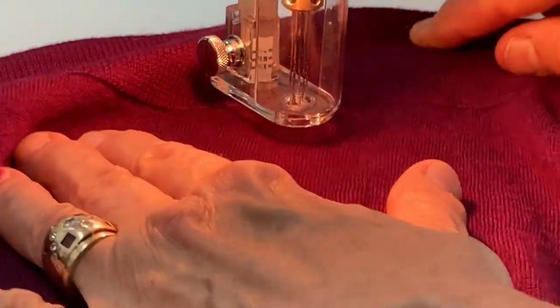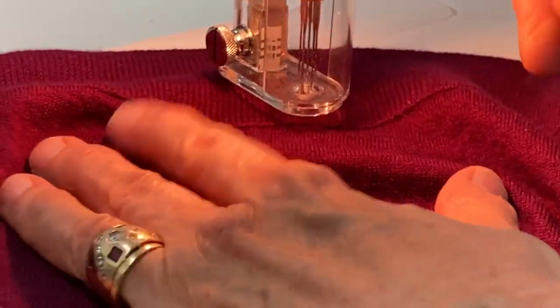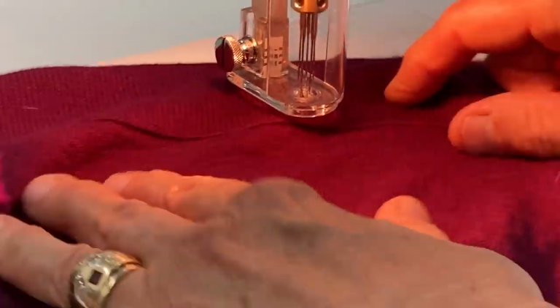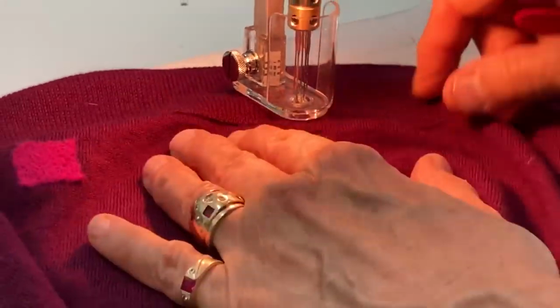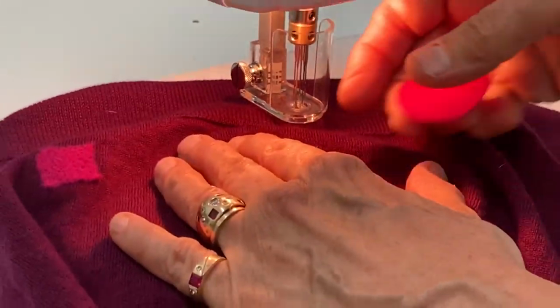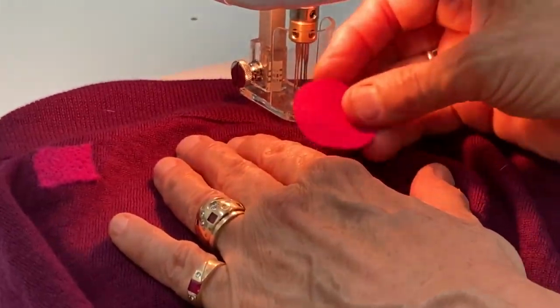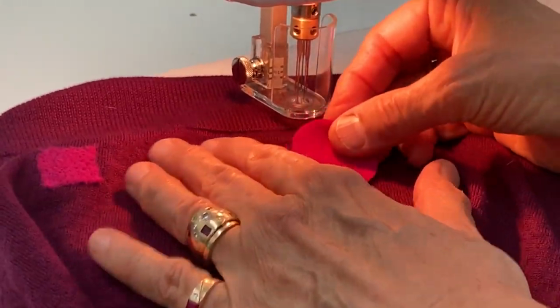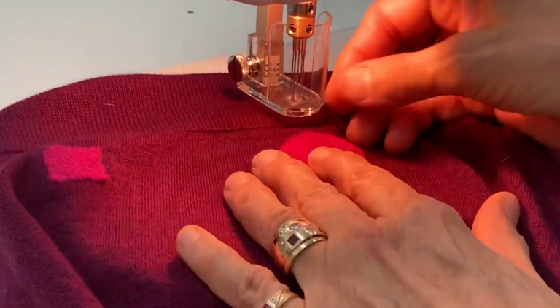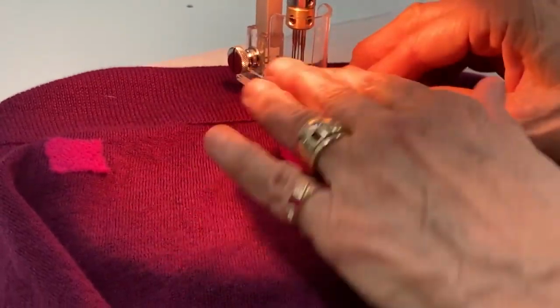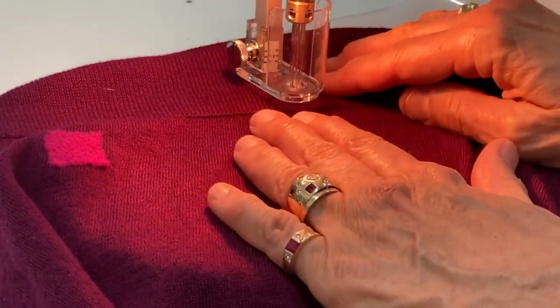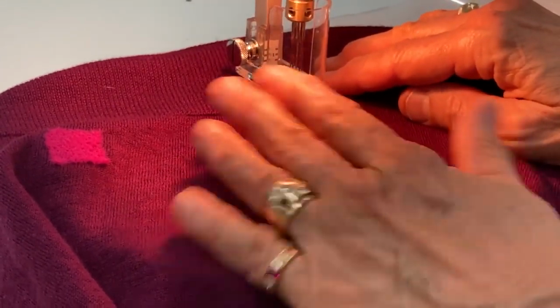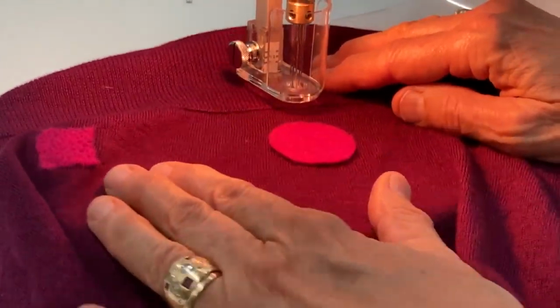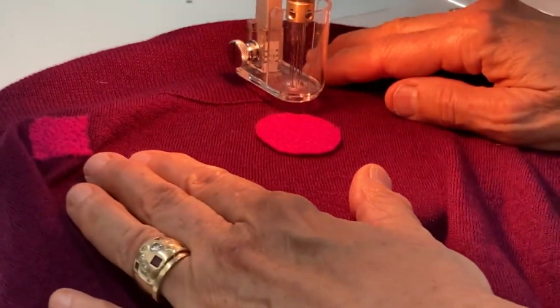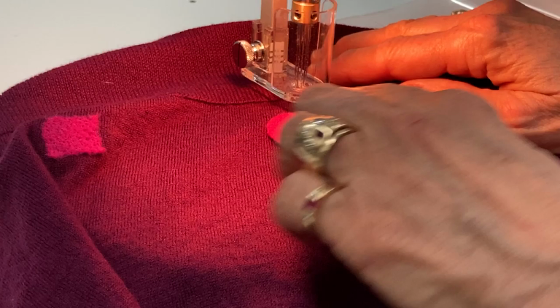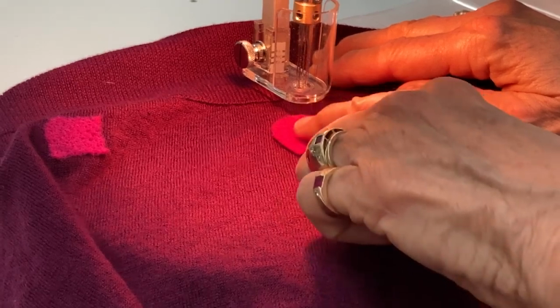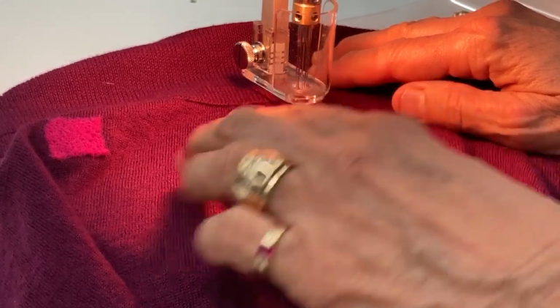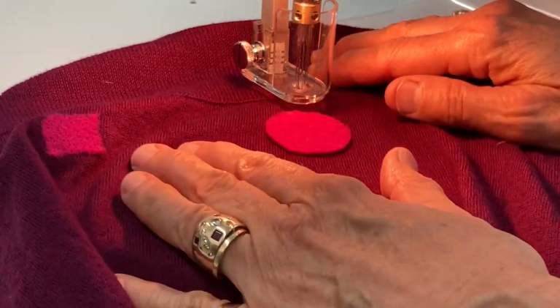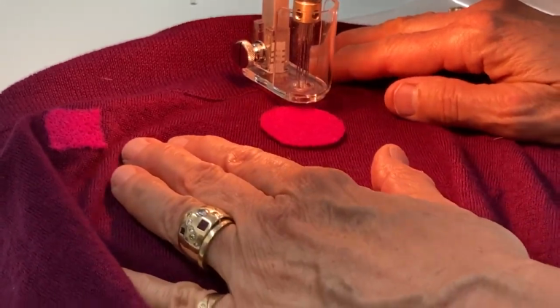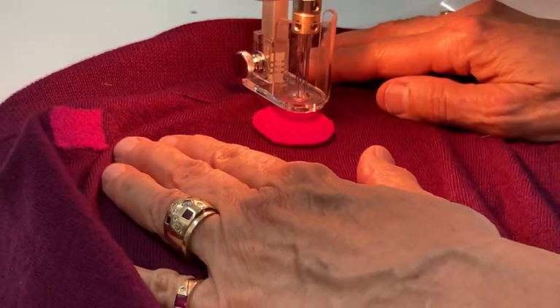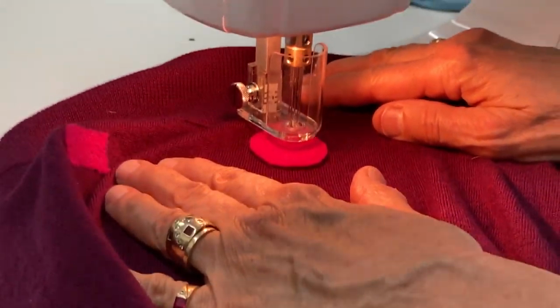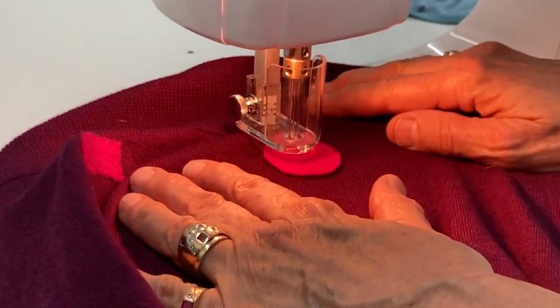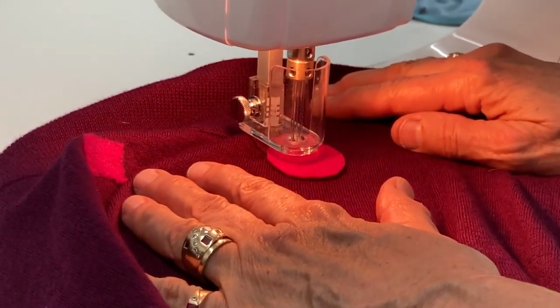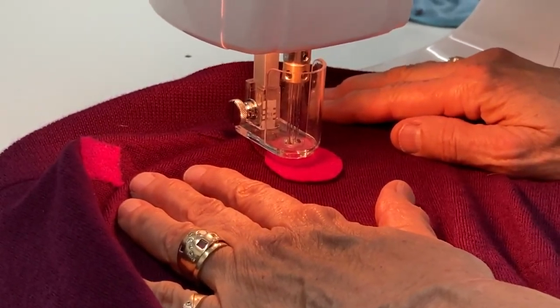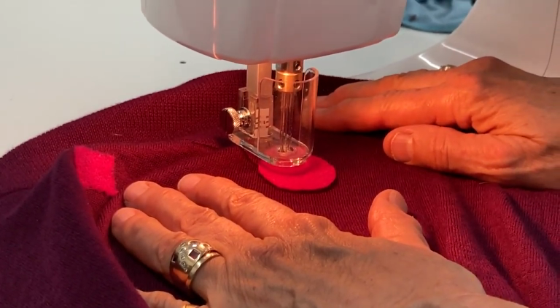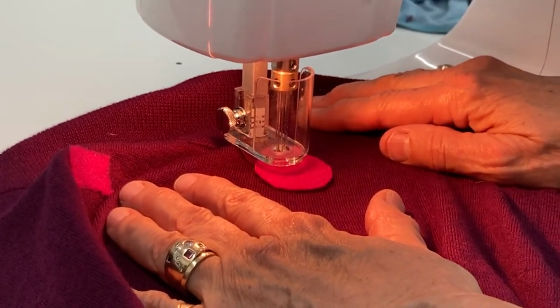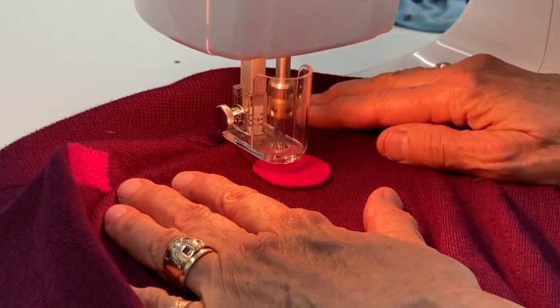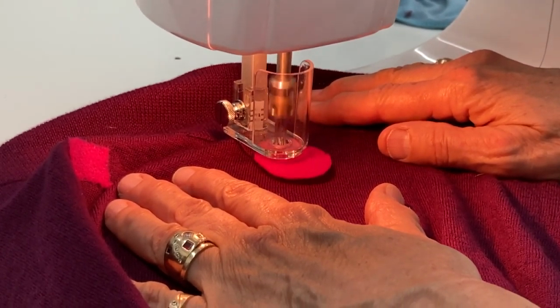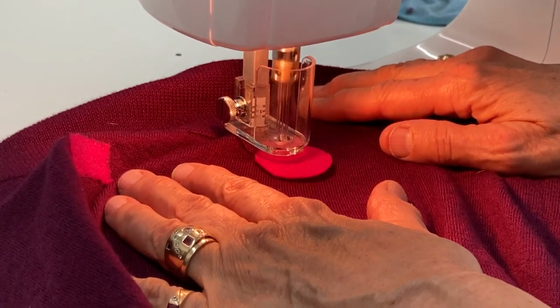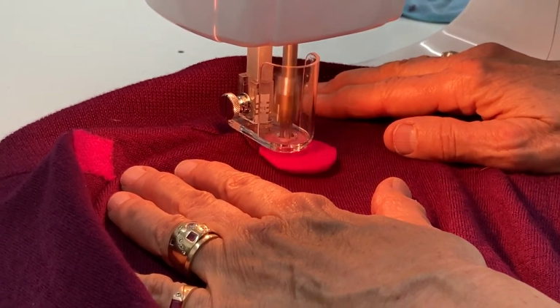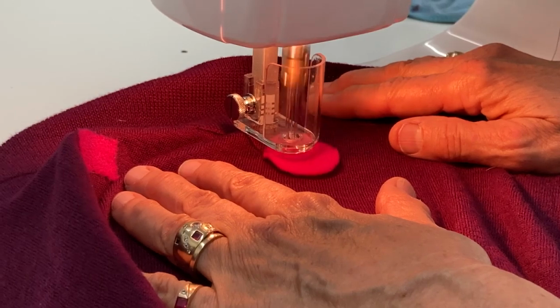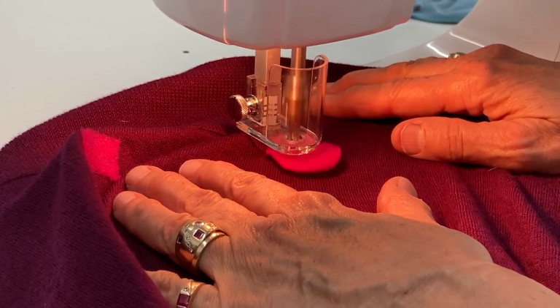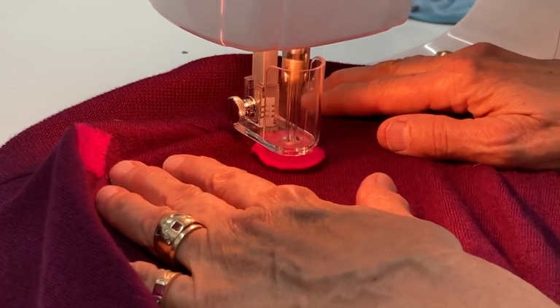I'm going to place a piece of felt on a sweater. You can pretend there's a hole there. And then I will felt it.